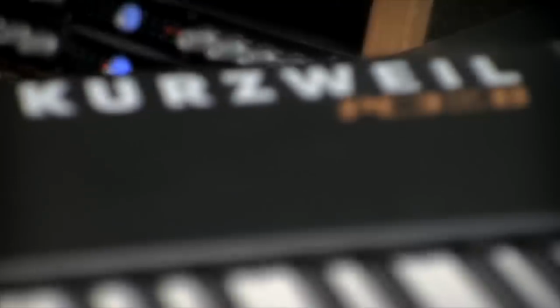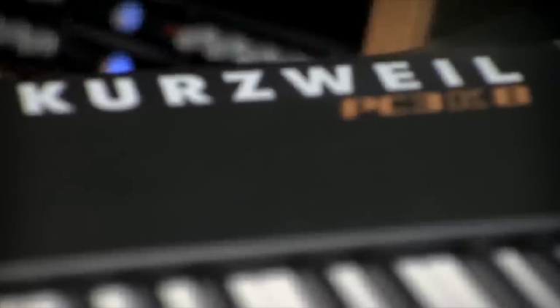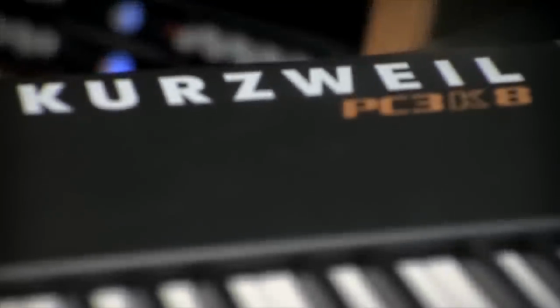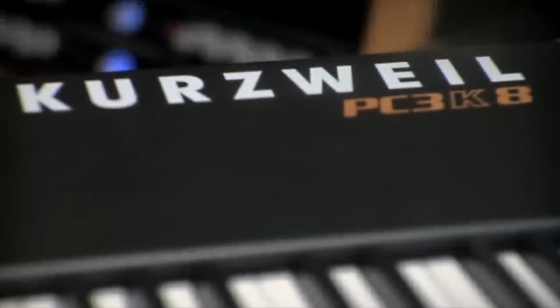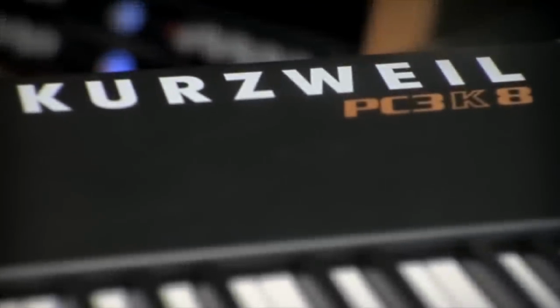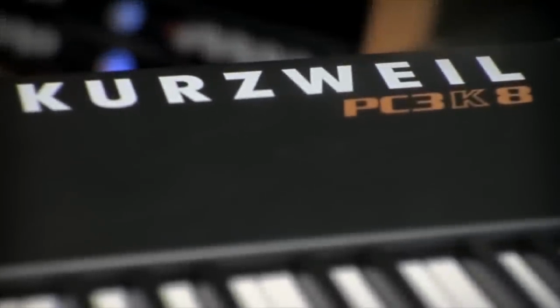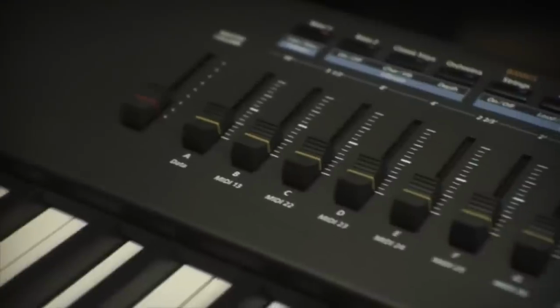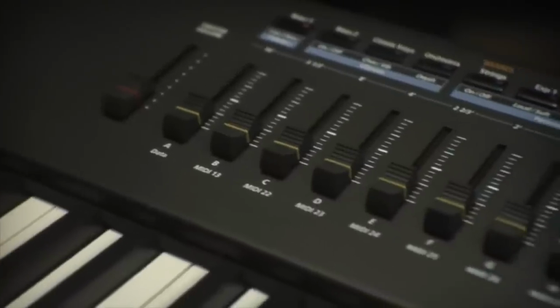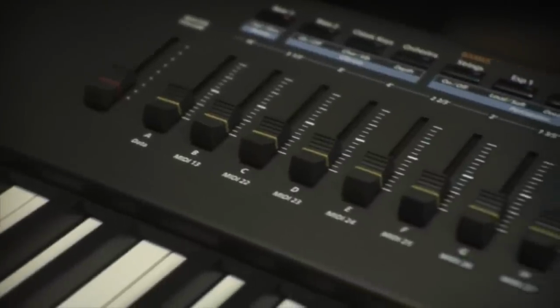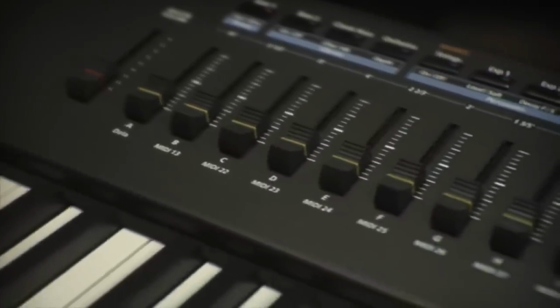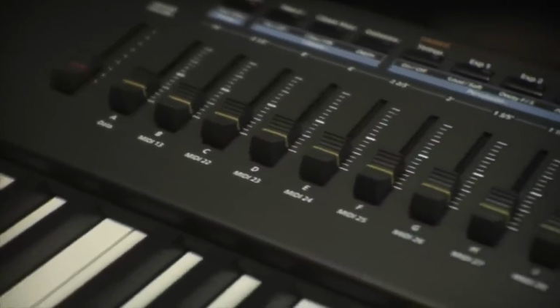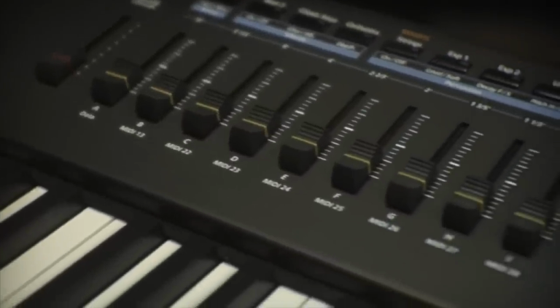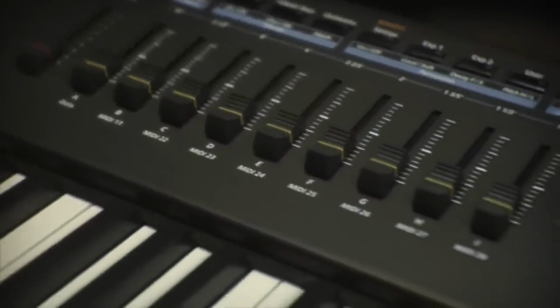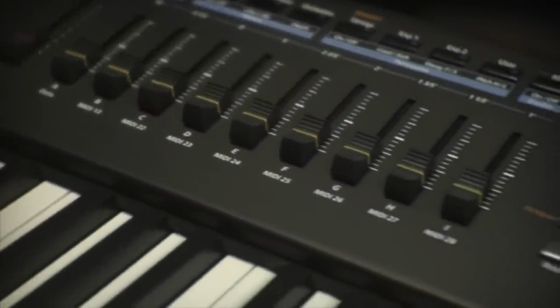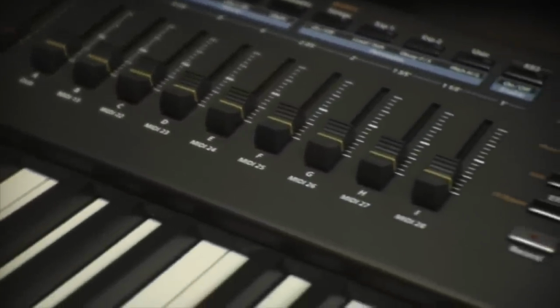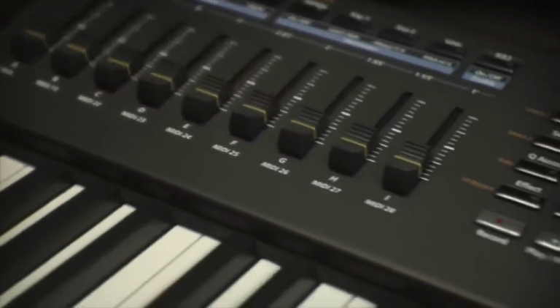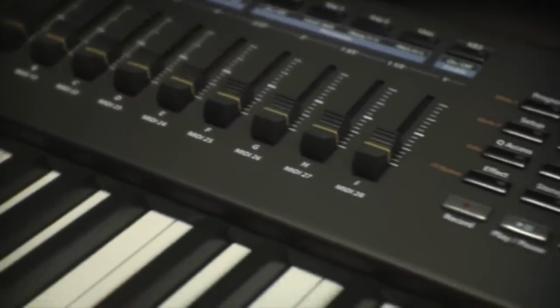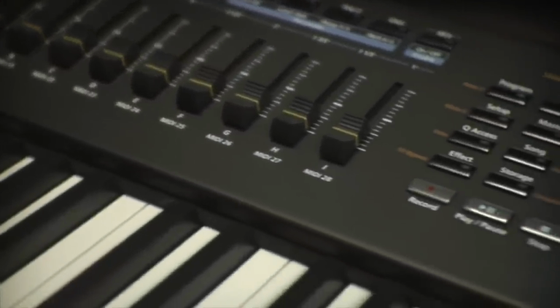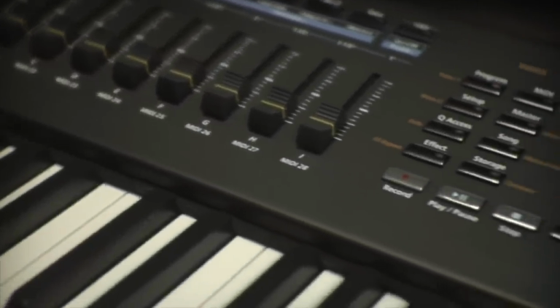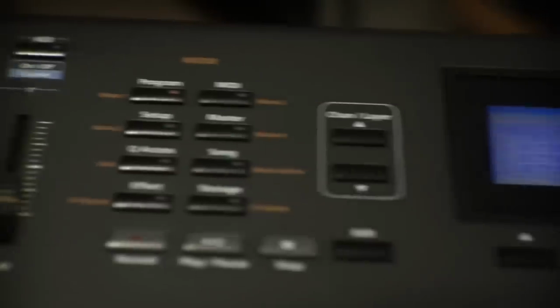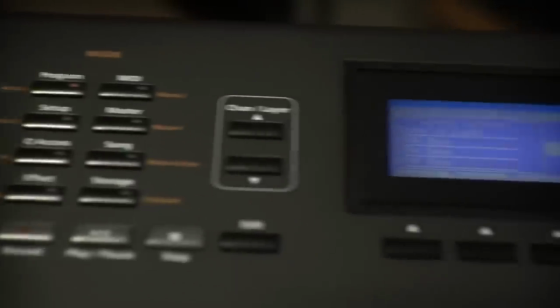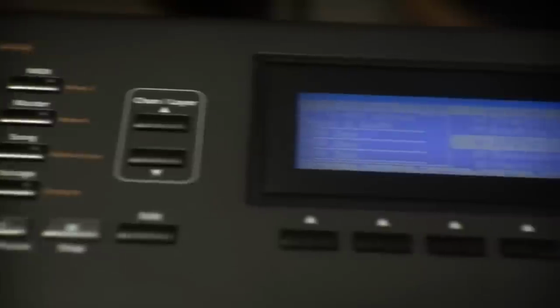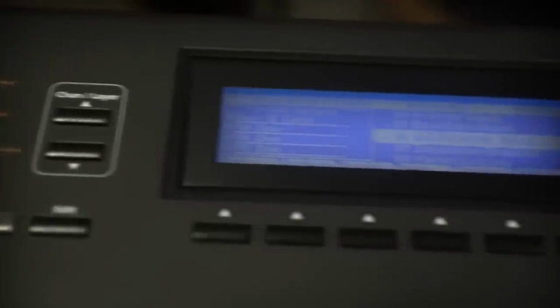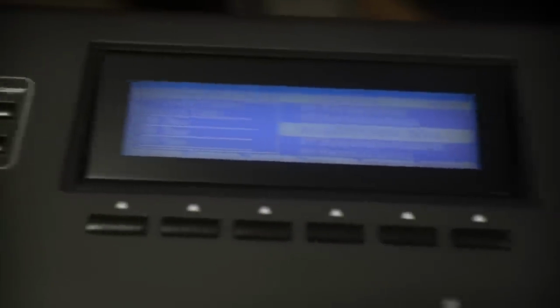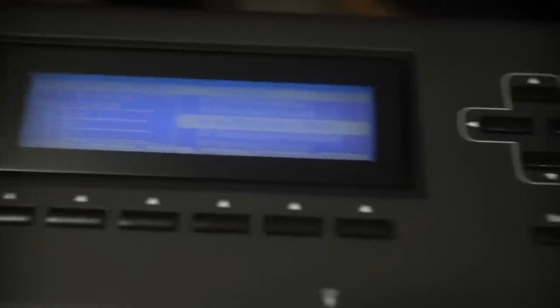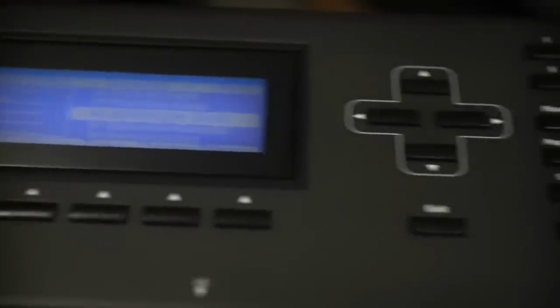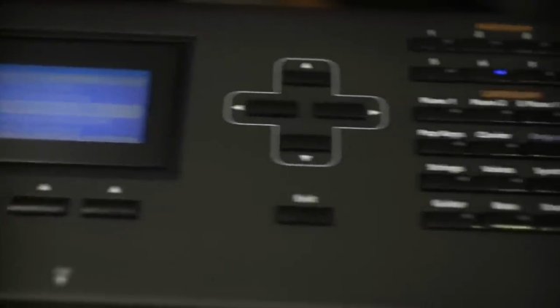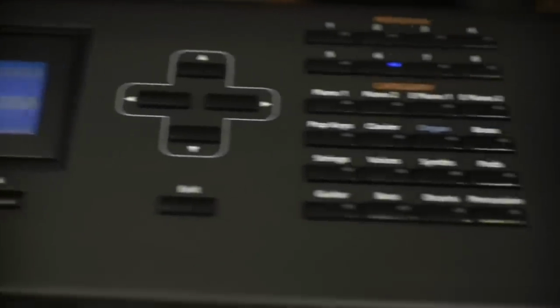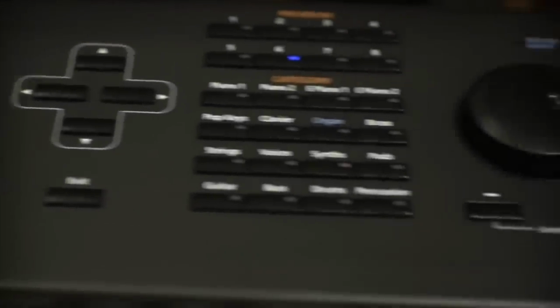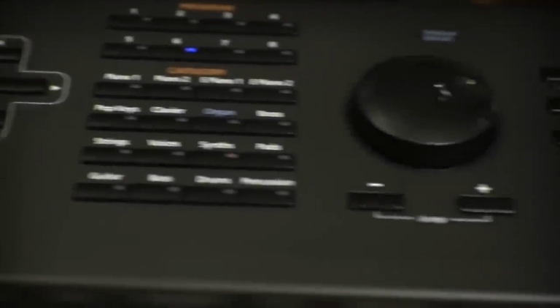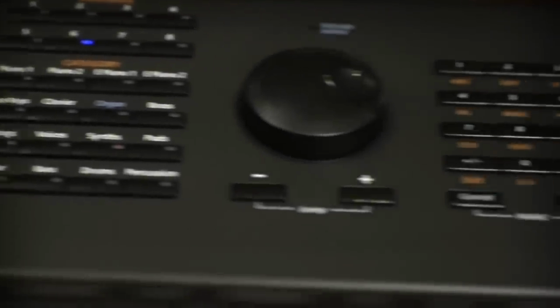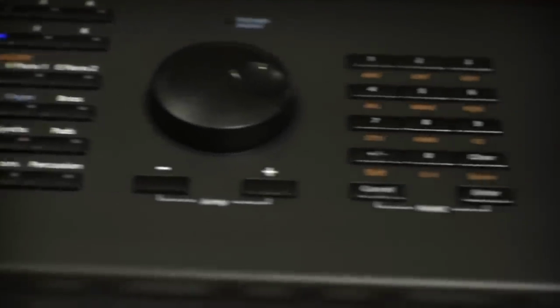Today, Kurzweil continues their tradition of exceptional keyboards, combining all the power of their vaunted K-series synthesizers with state-of-the-art processing power, while also delivering the polyphony and price point of the extremely popular PC series.